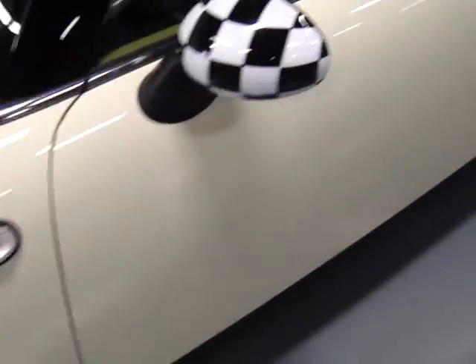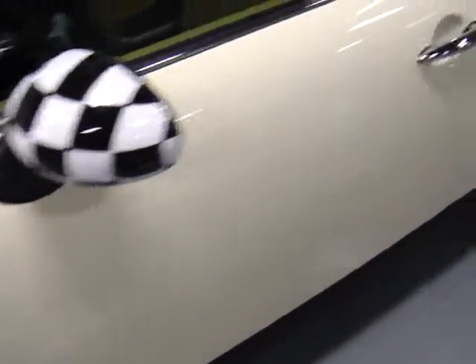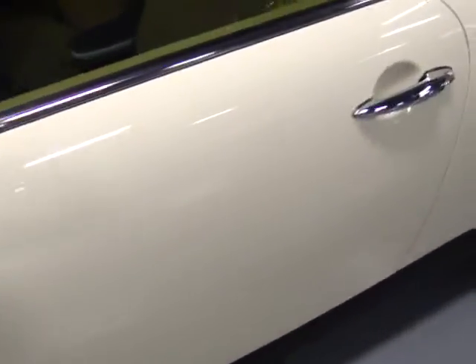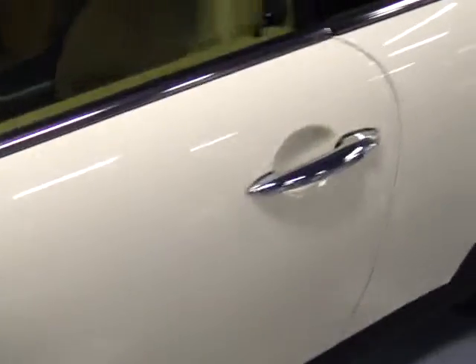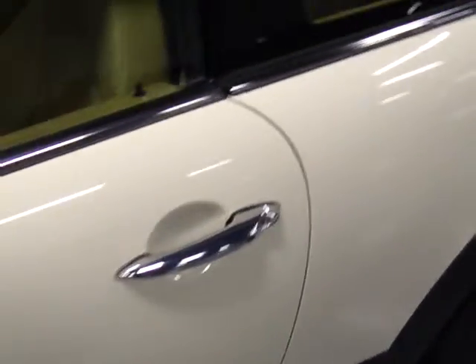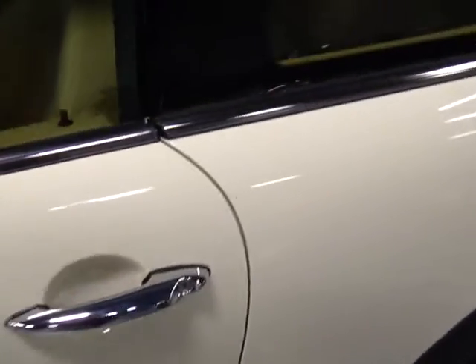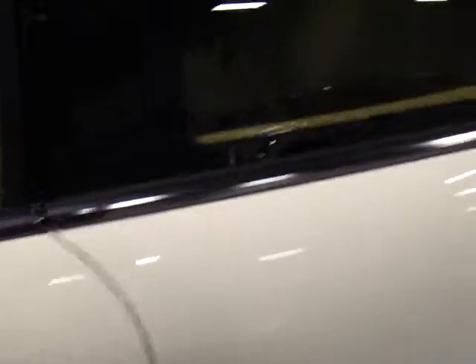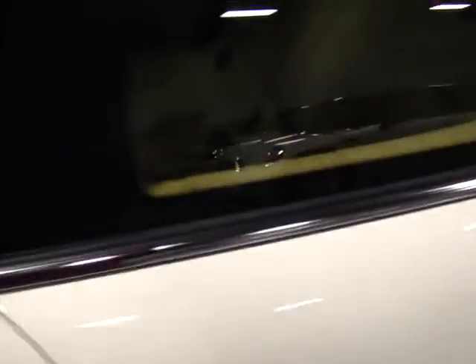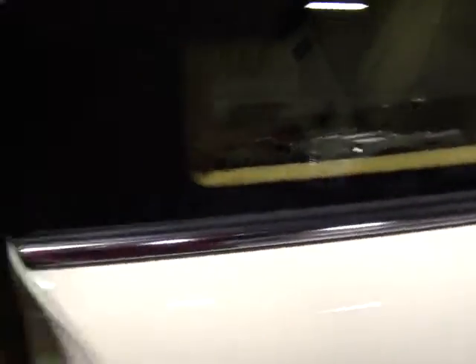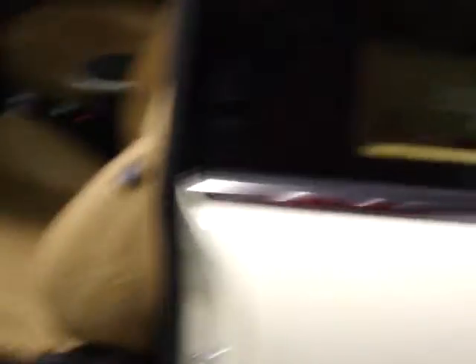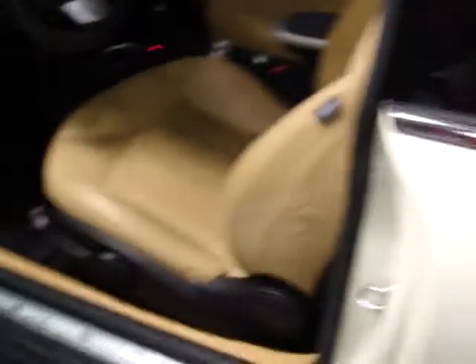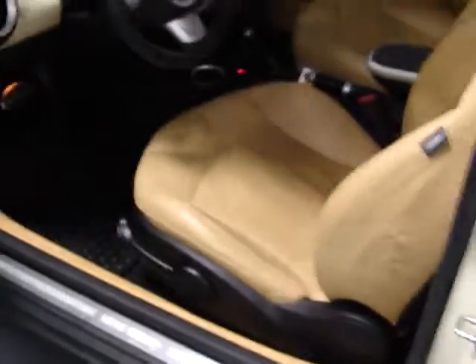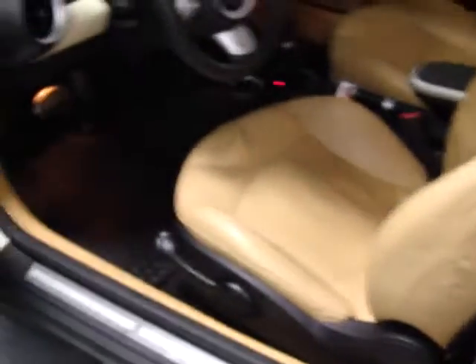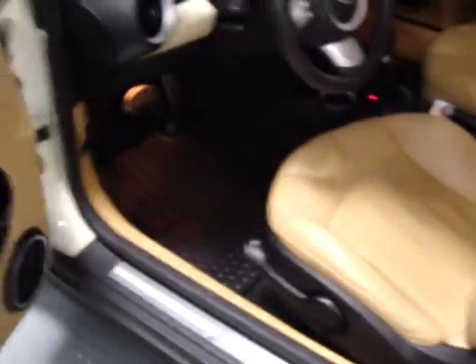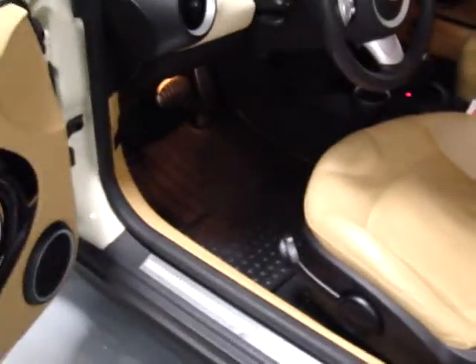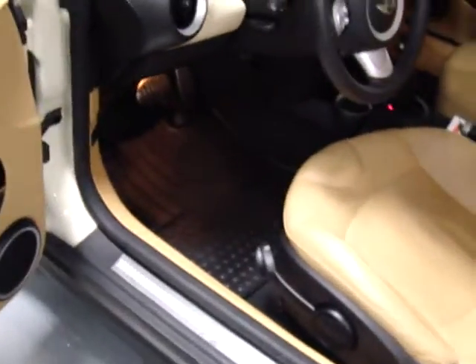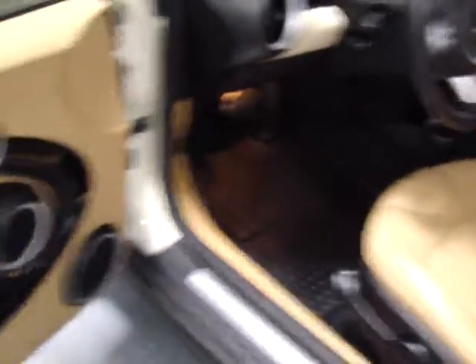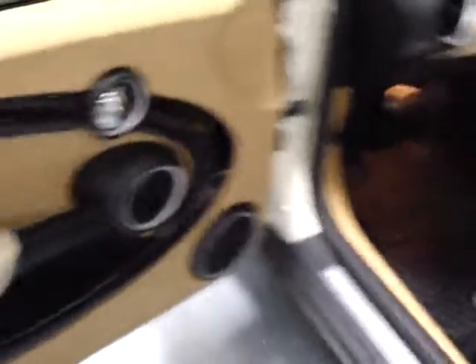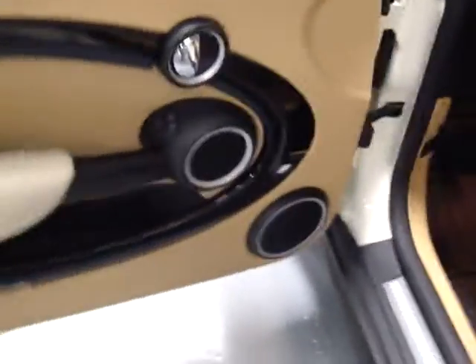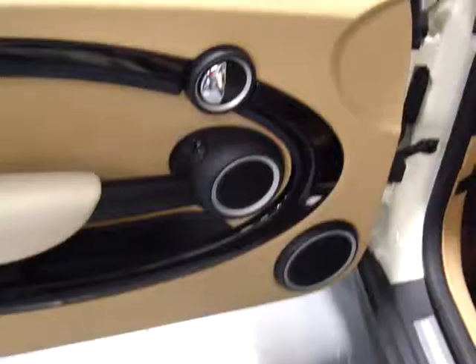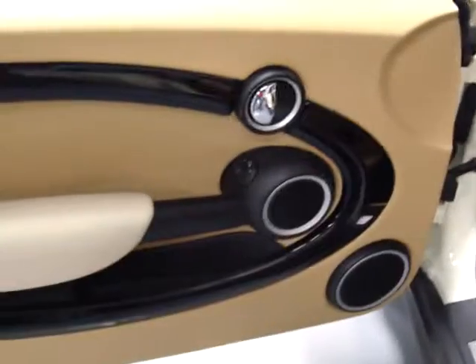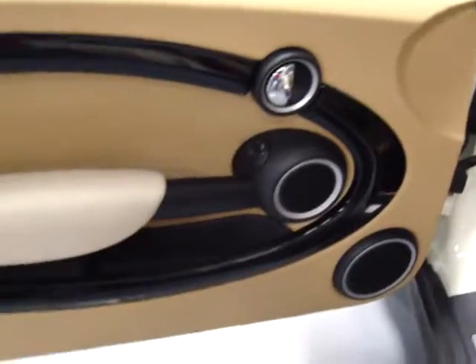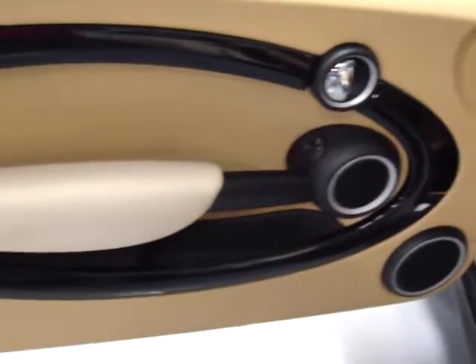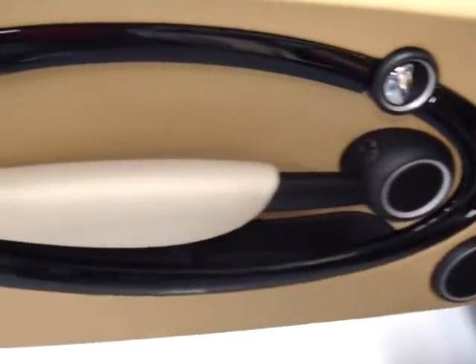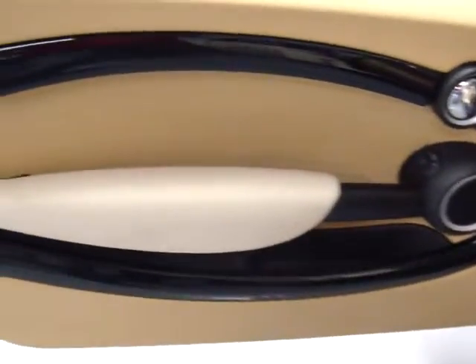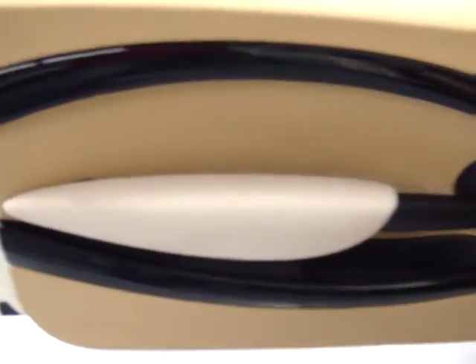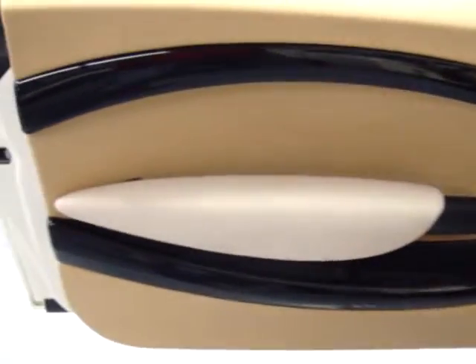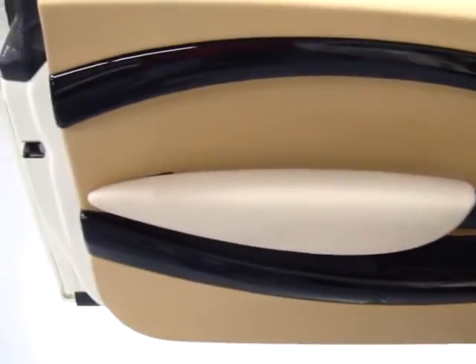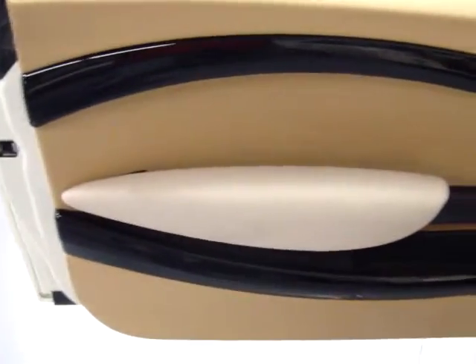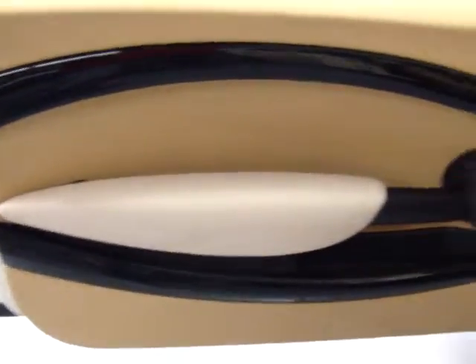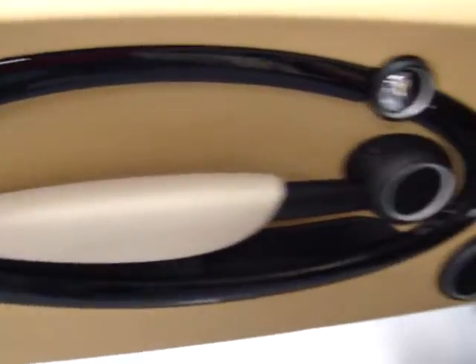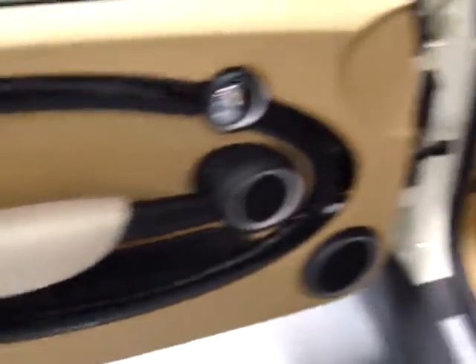It's an automatic transmission. I love the trim on this — the tan leather interior is great. You've got the two-tone door here with the white armrest.